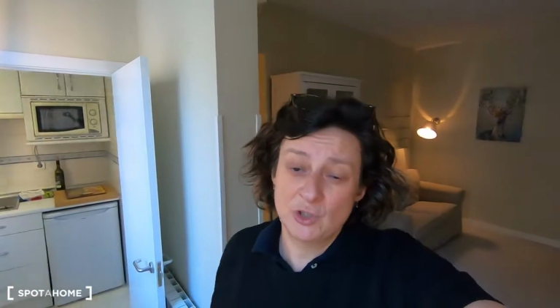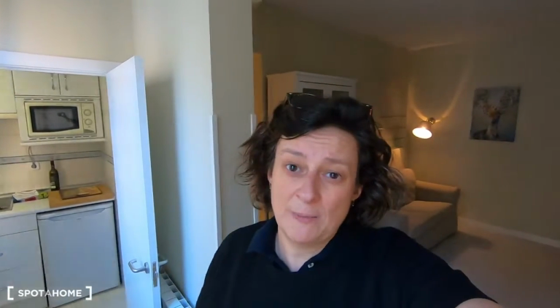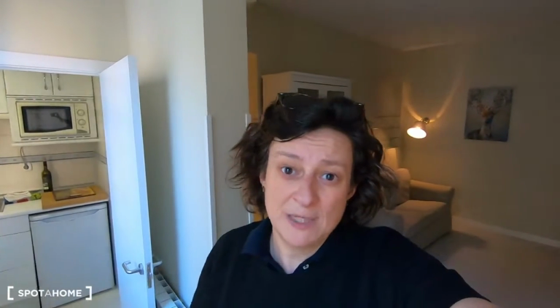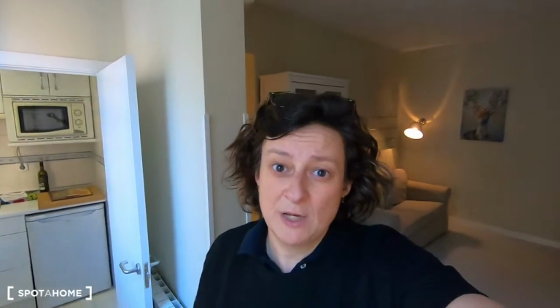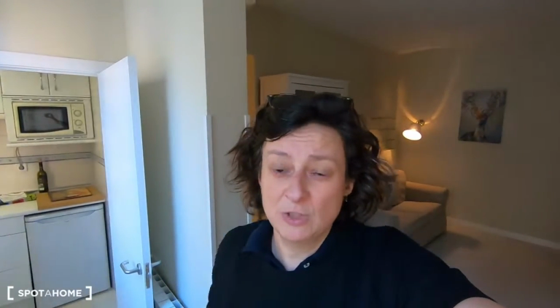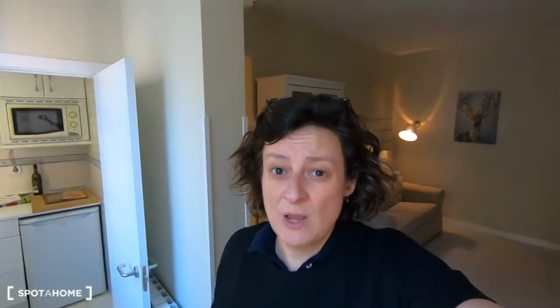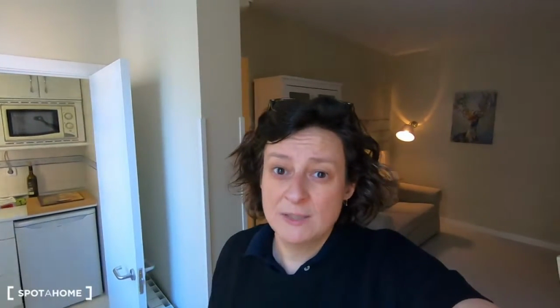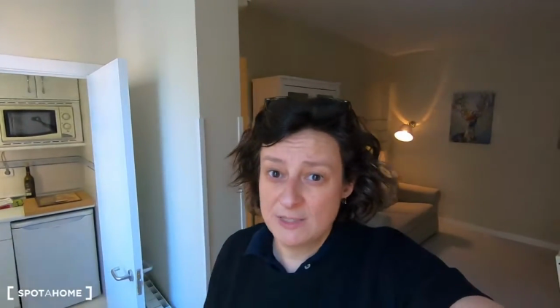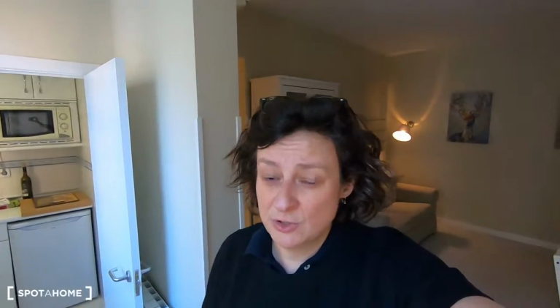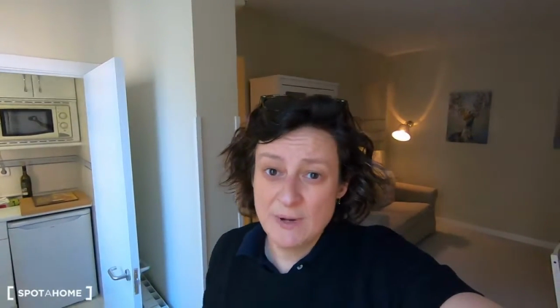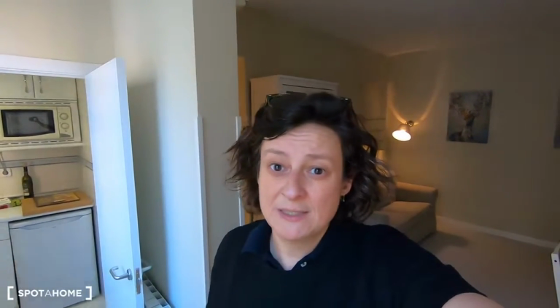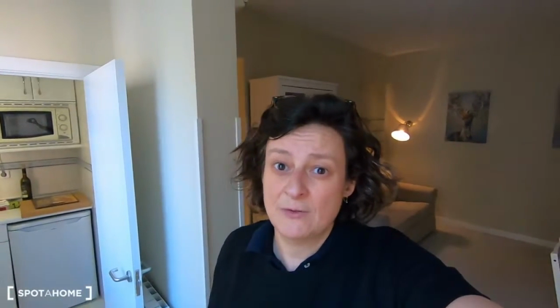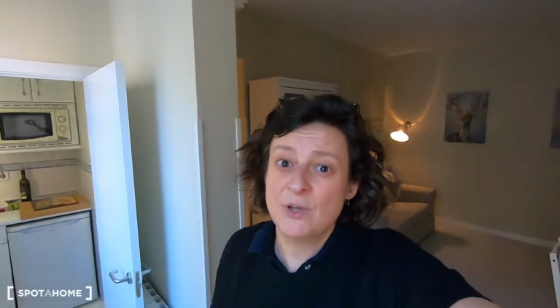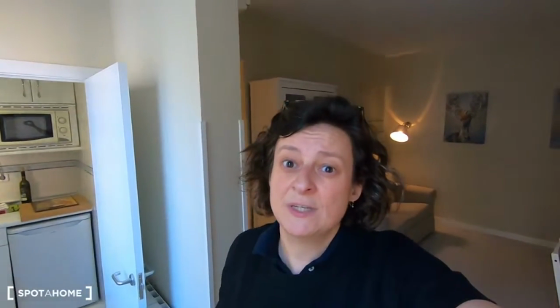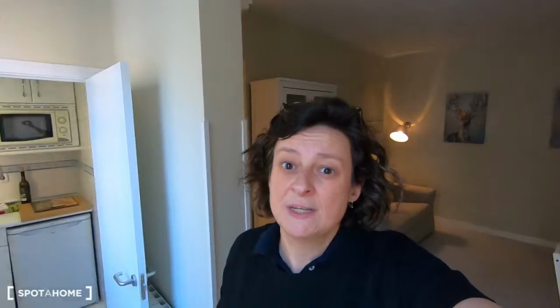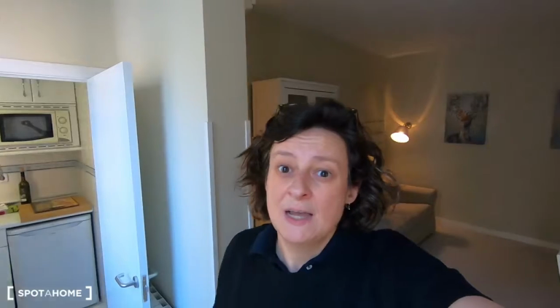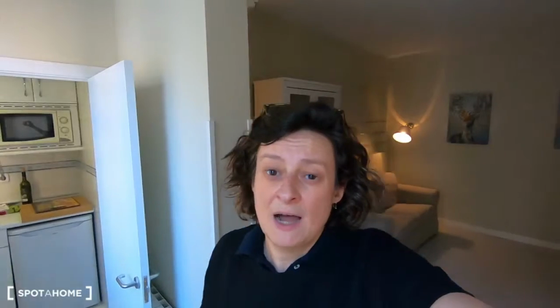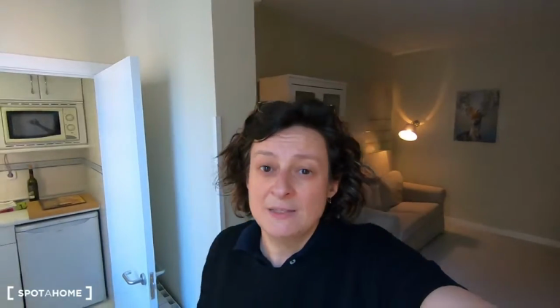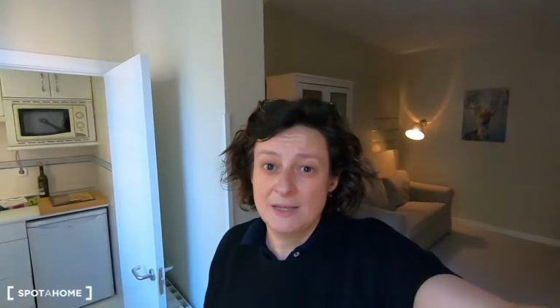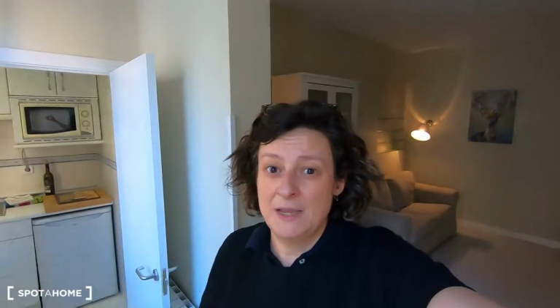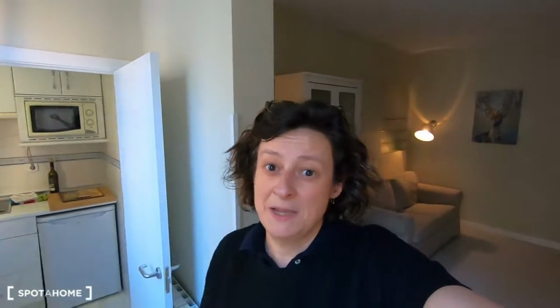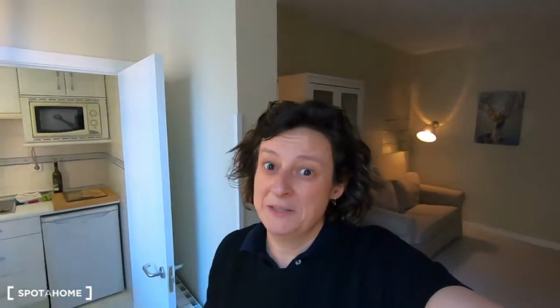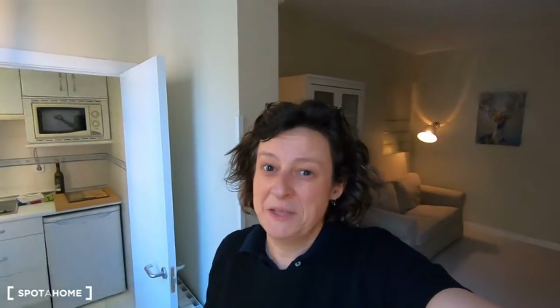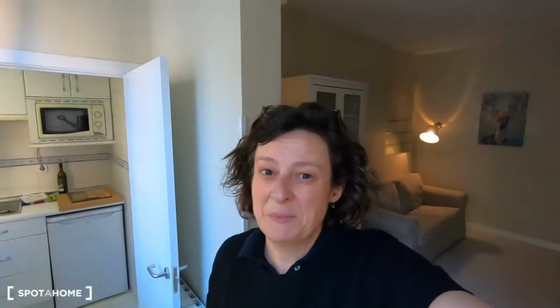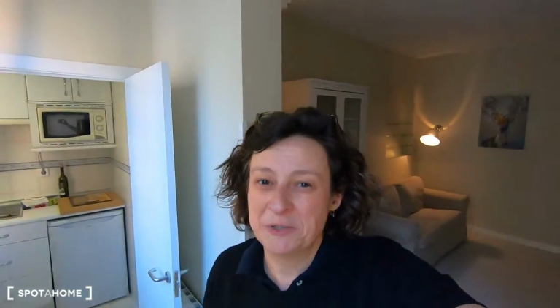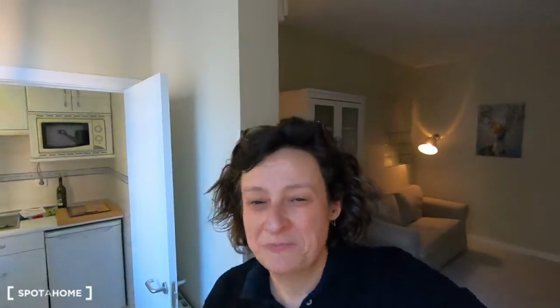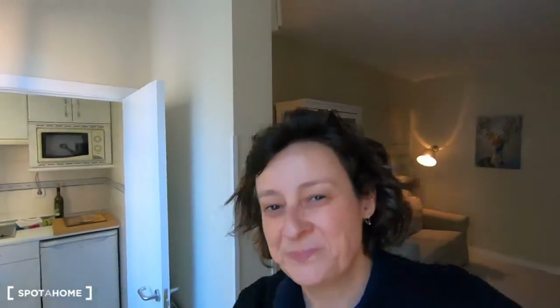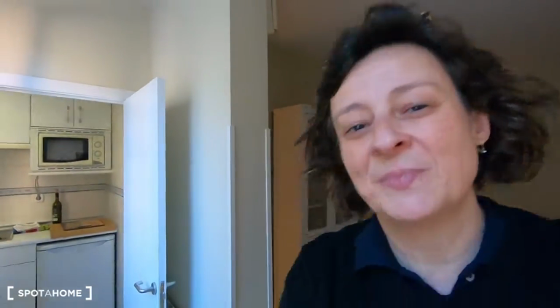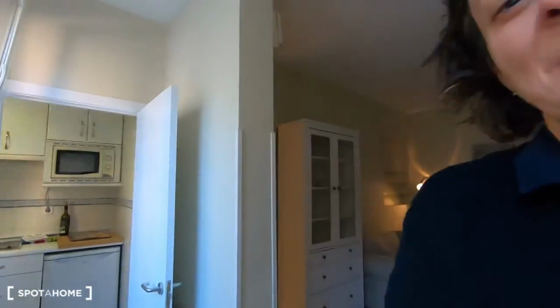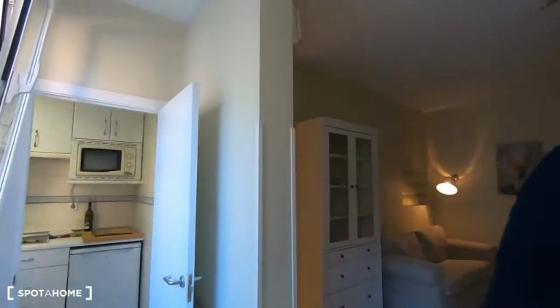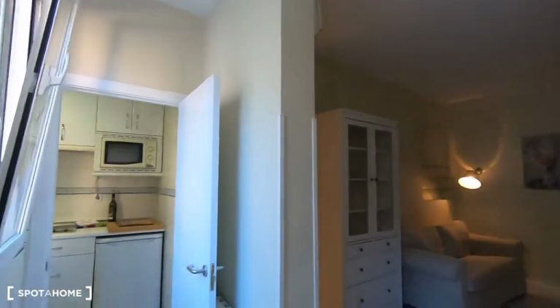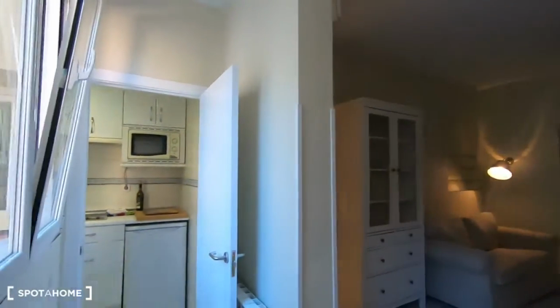Also Gran Vía is very close as well; there's plenty of cinemas and theatres in the city area around the apartment.